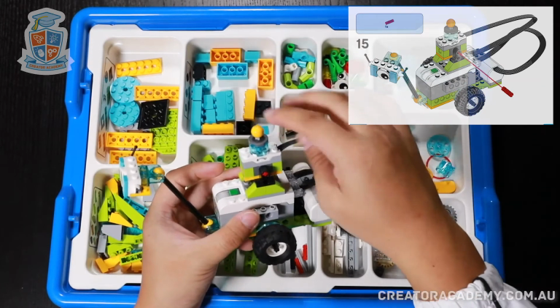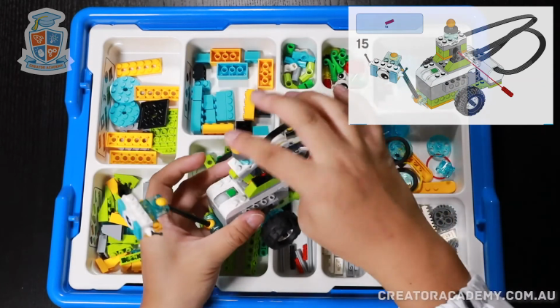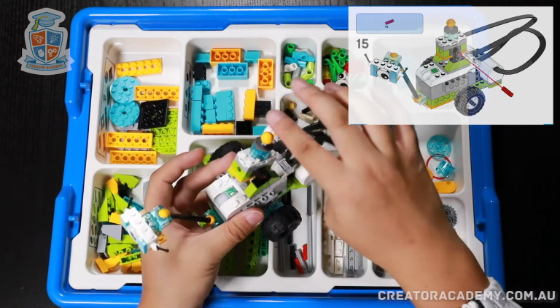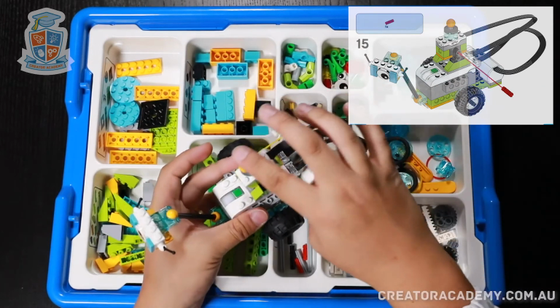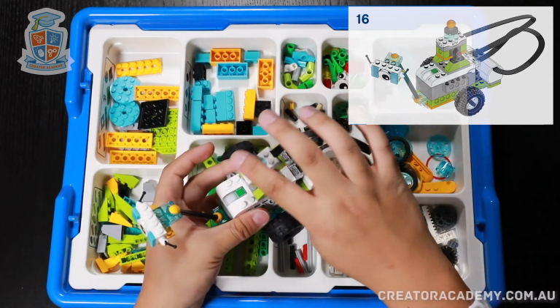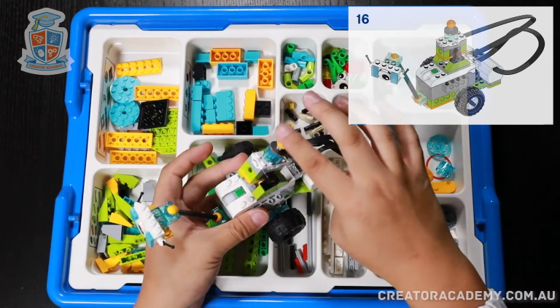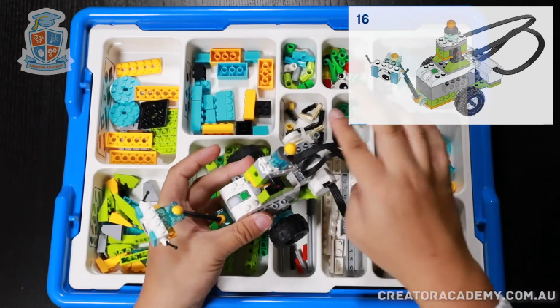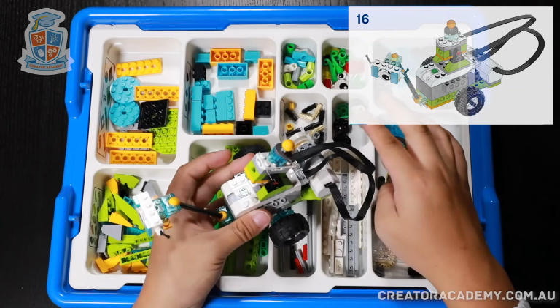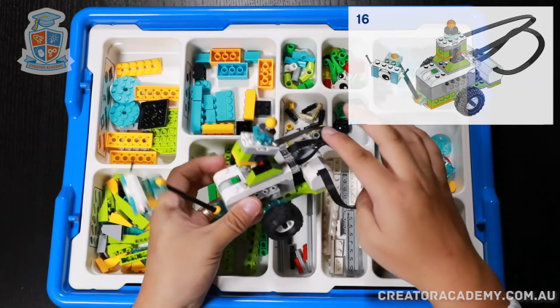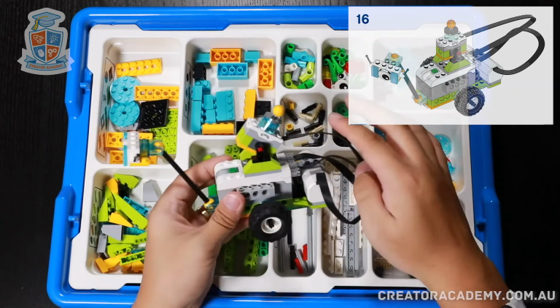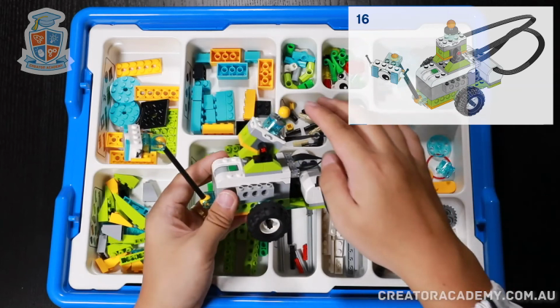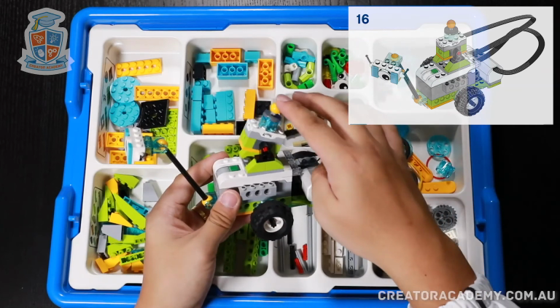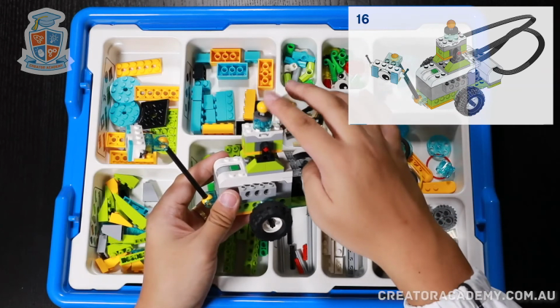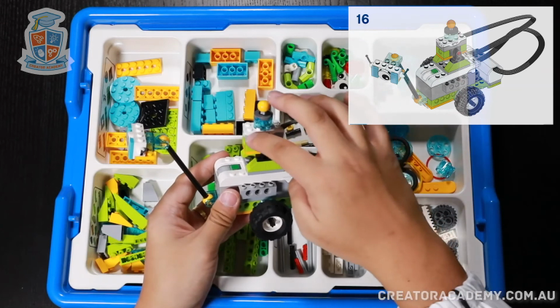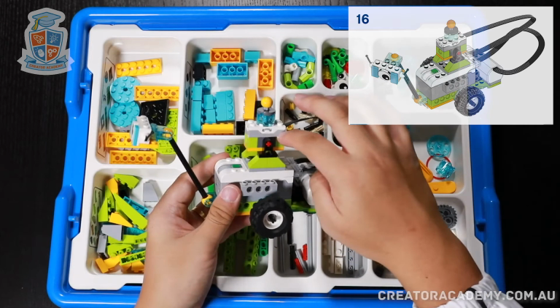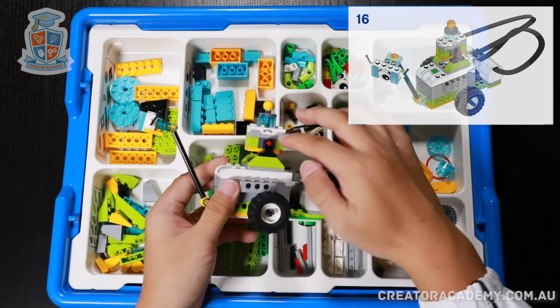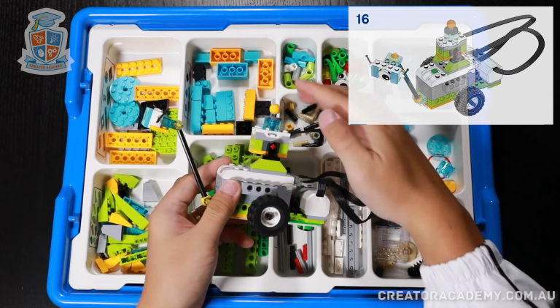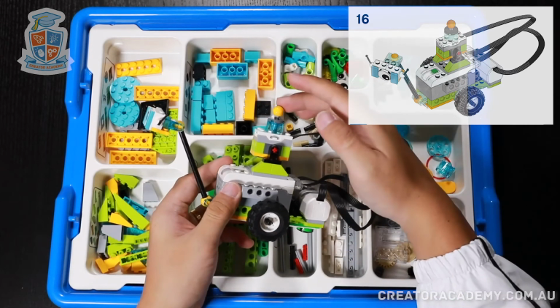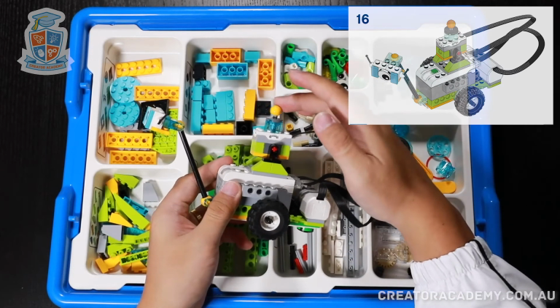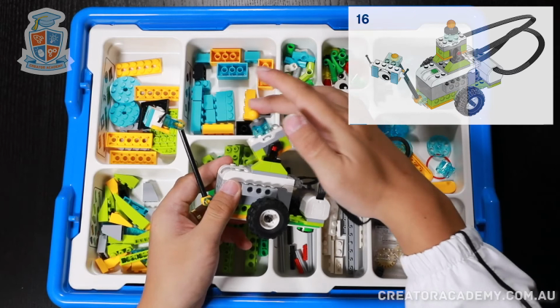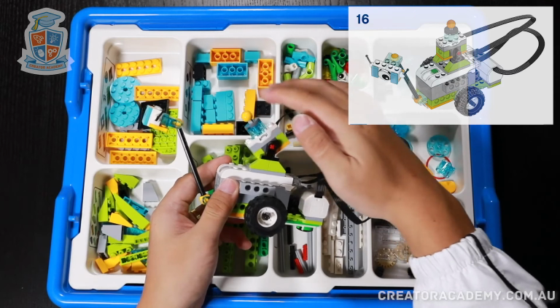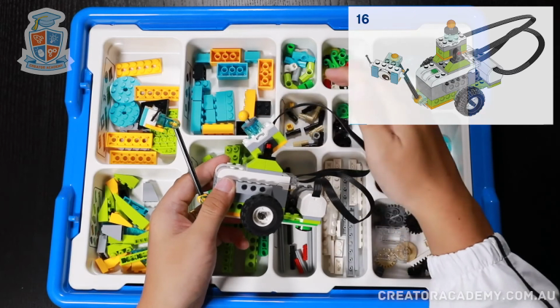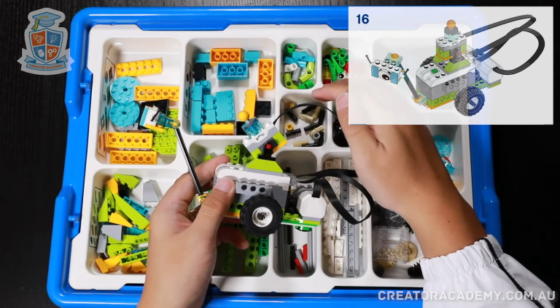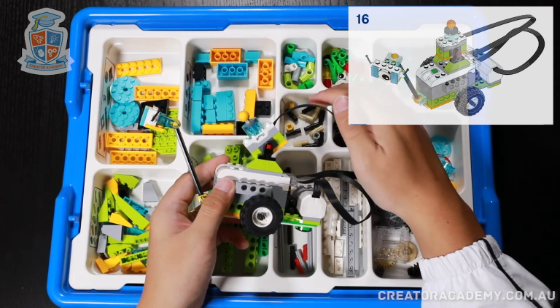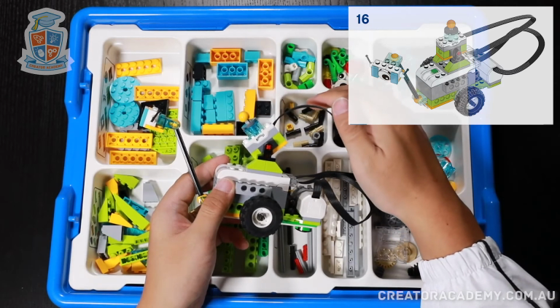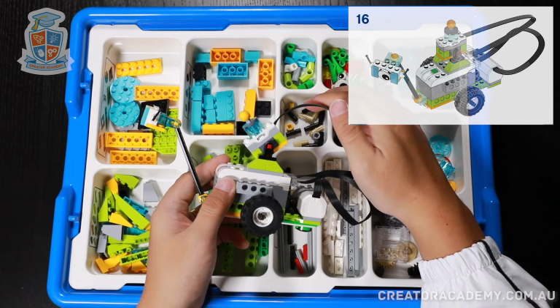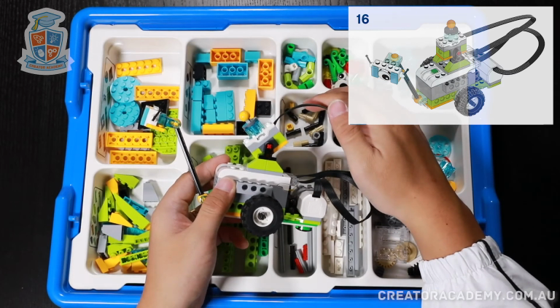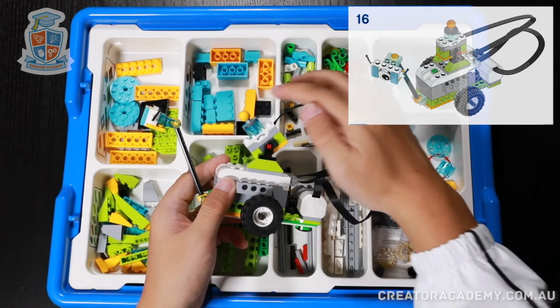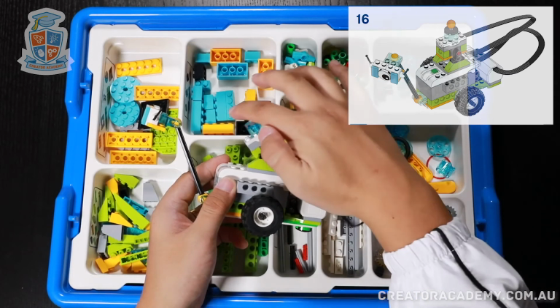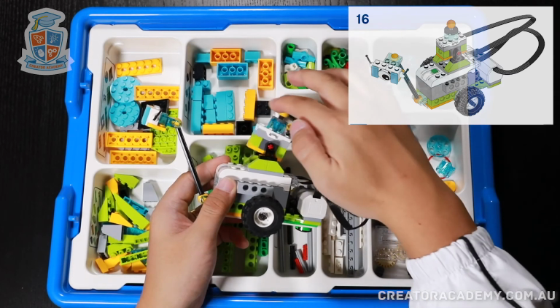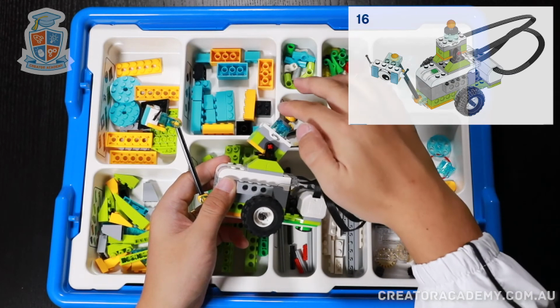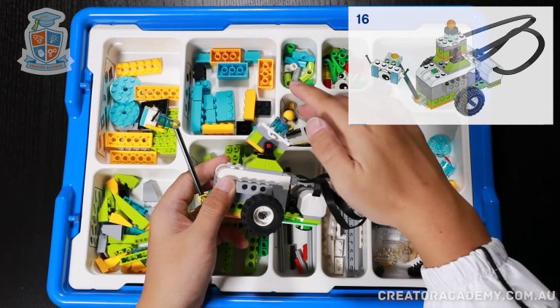That makes it so that now Milo has a switch on top. The switch is attached to a tilt sensor, and when we tilt it one way, it can ask Milo to do one thing. And then when it's tilted the other way, Milo can do something else.